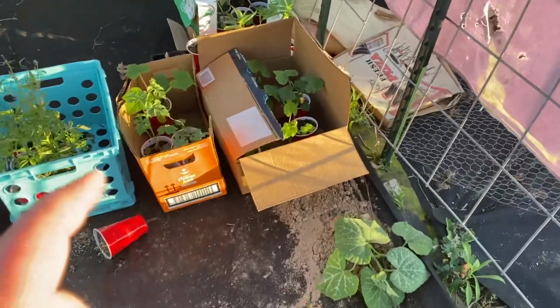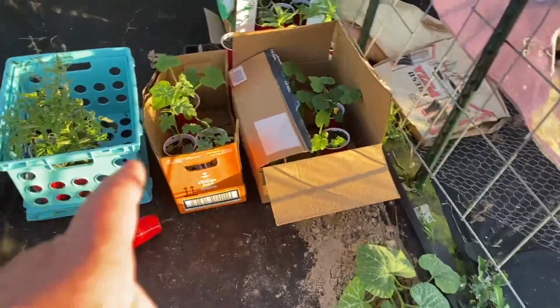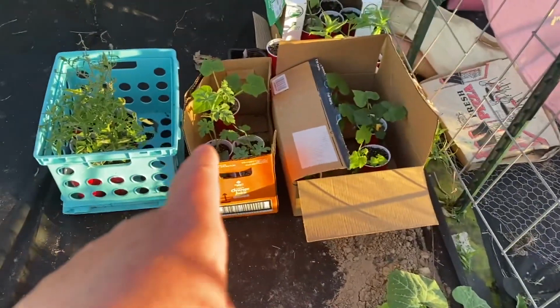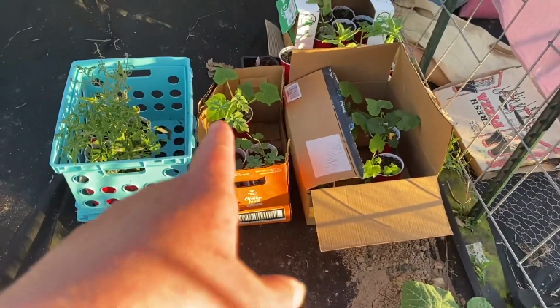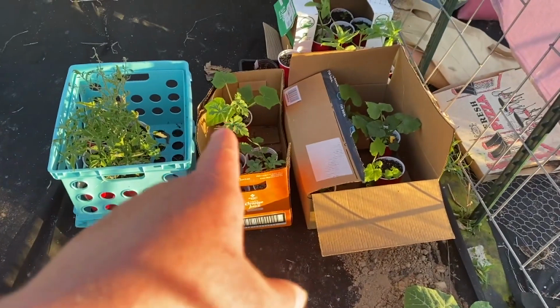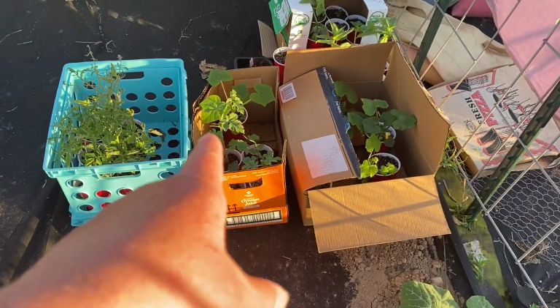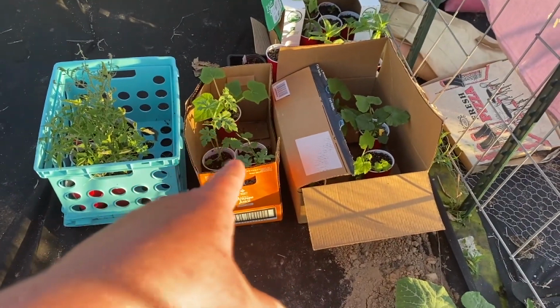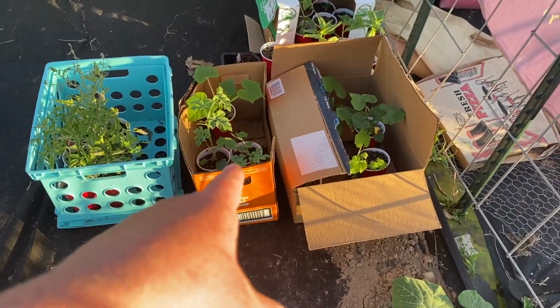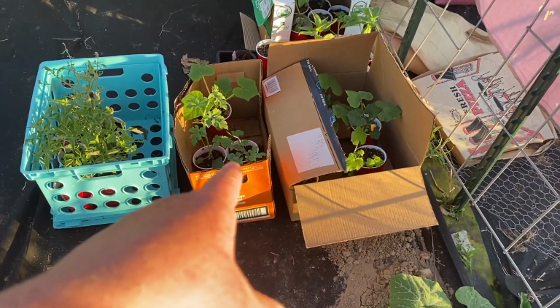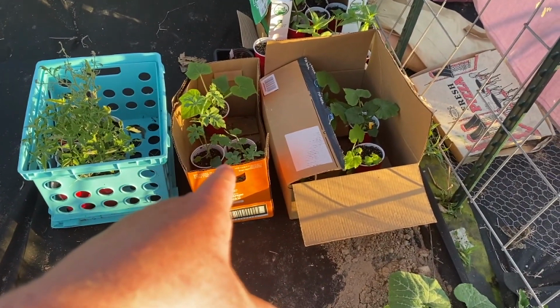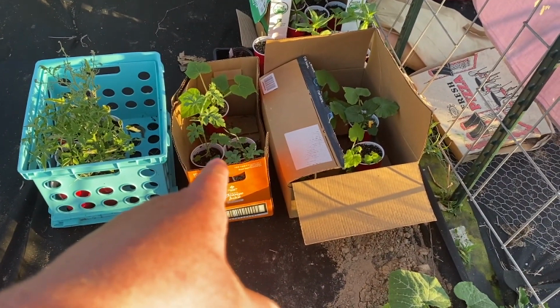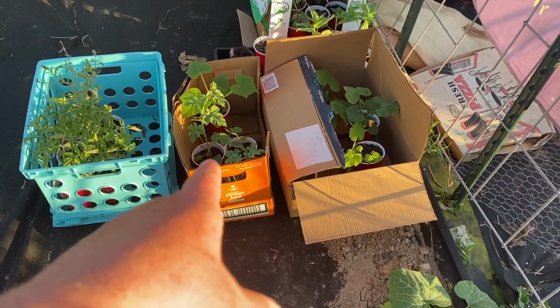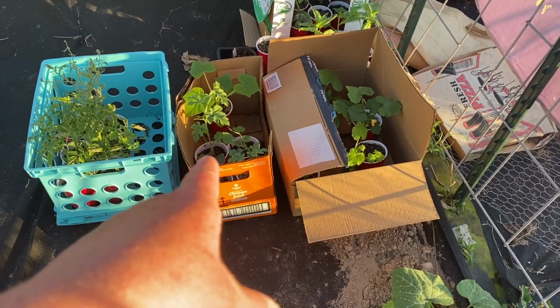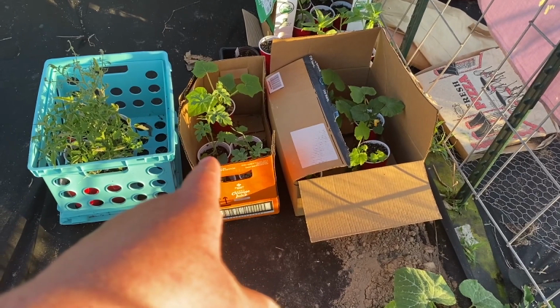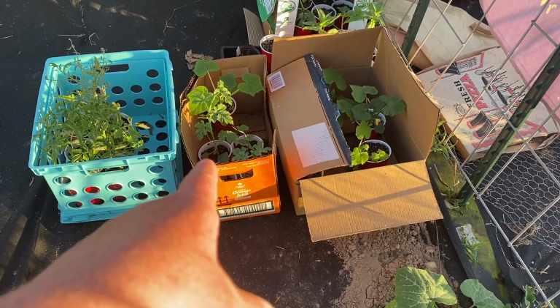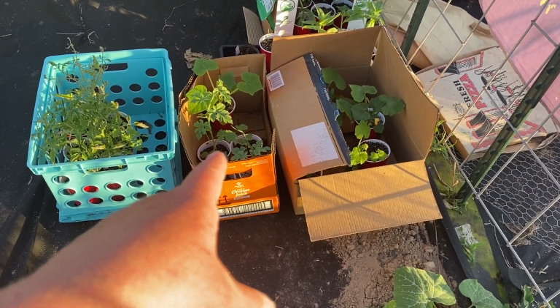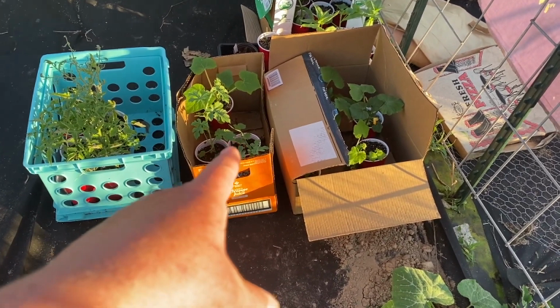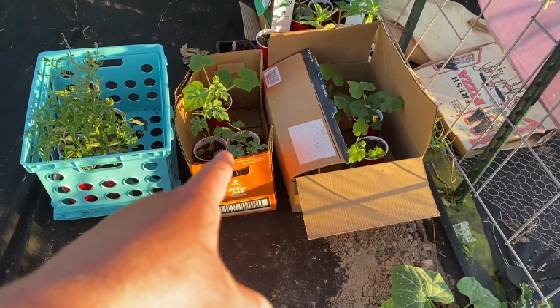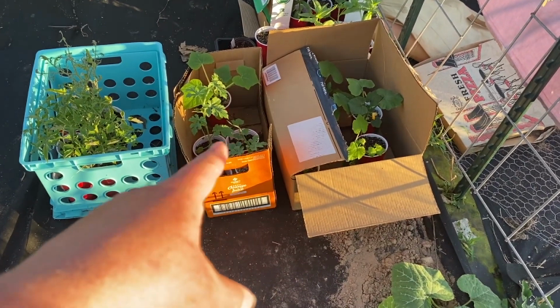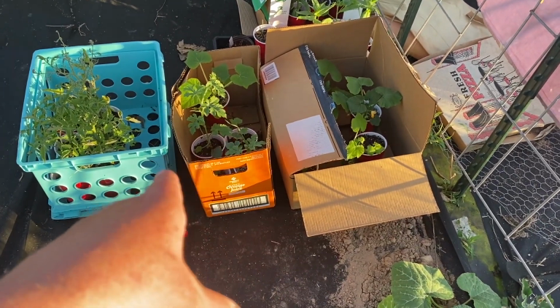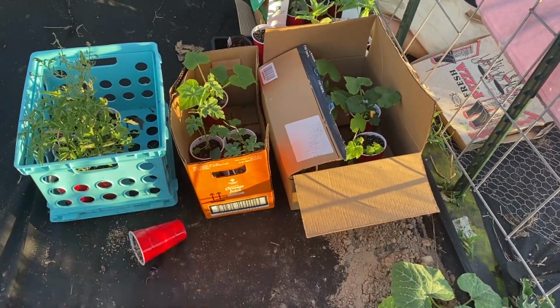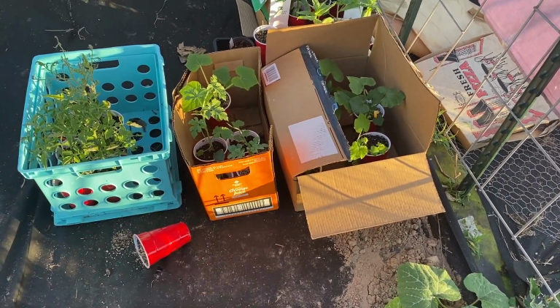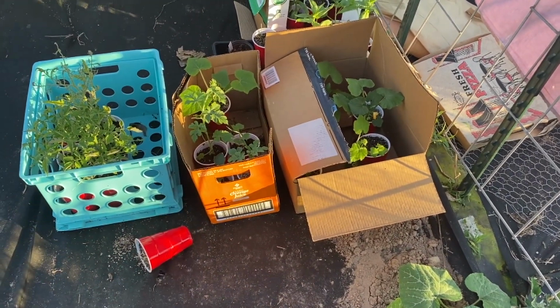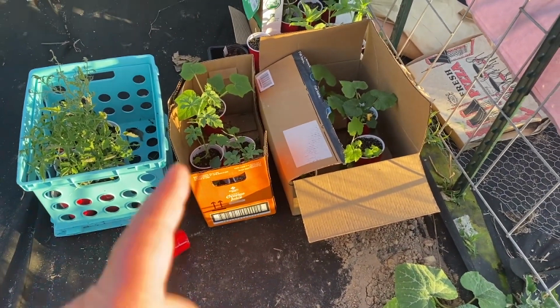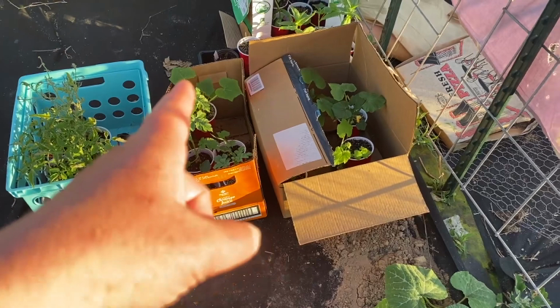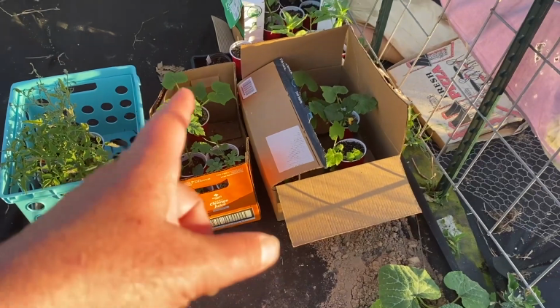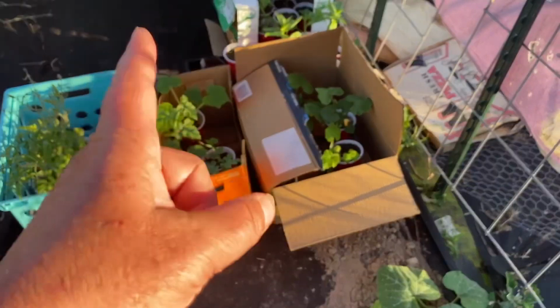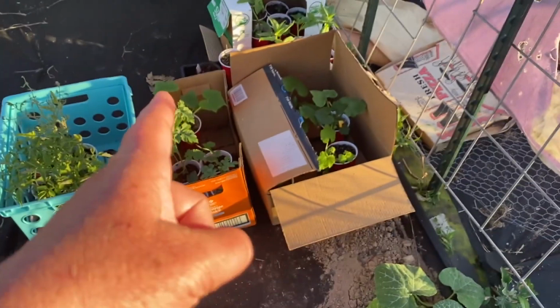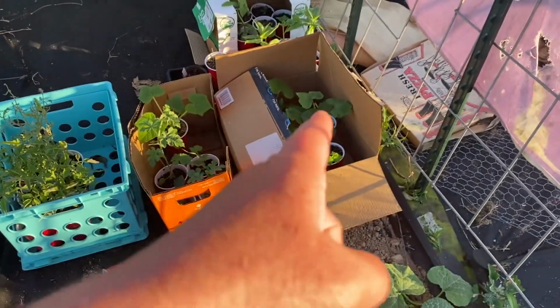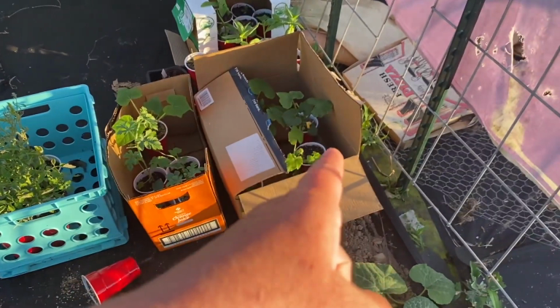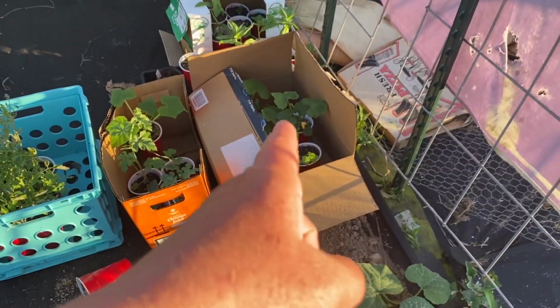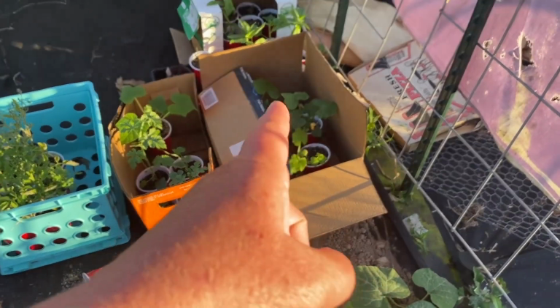My watermelon is going crazy right there — two watermelons. One is All Sweet and one is something else. I think I have a couple other kinds of melon in there too. Yellow squash and some zucchinis.